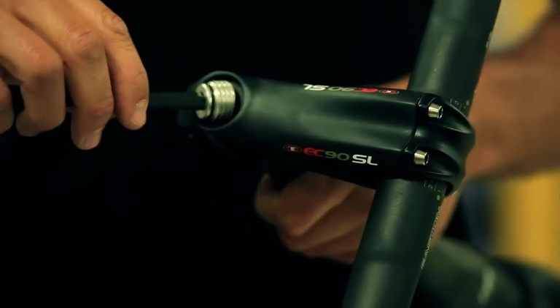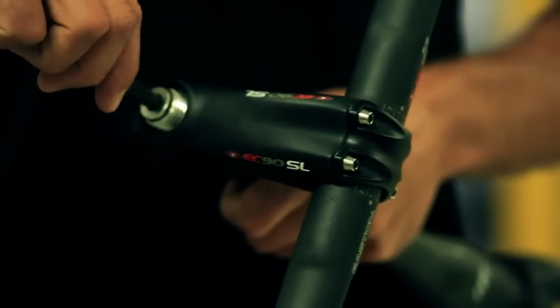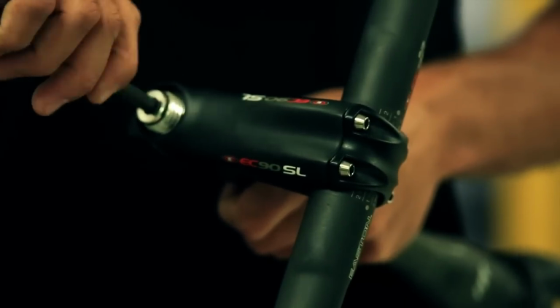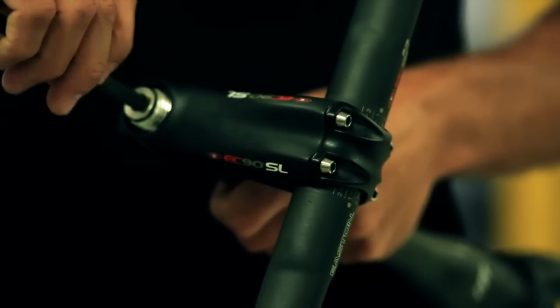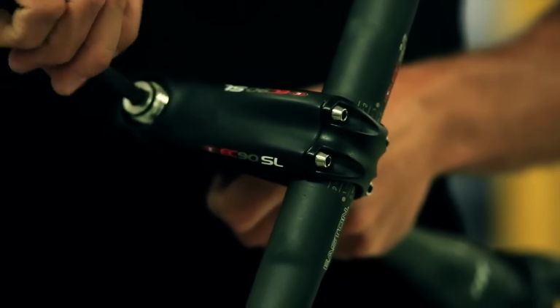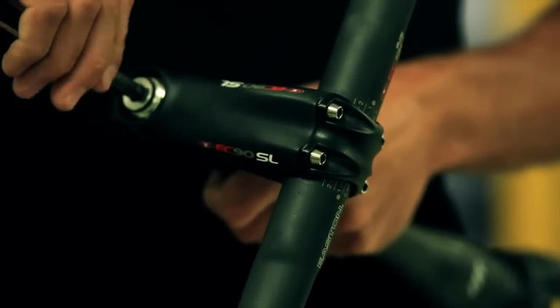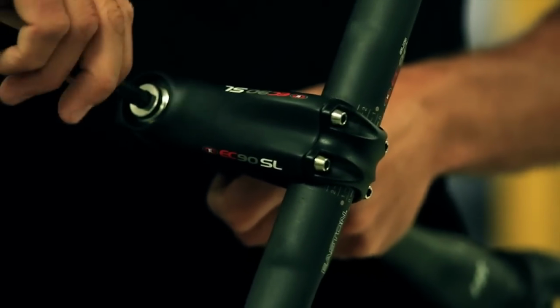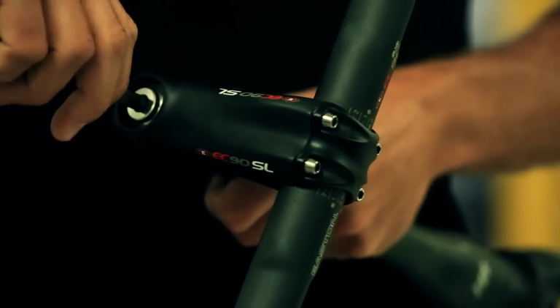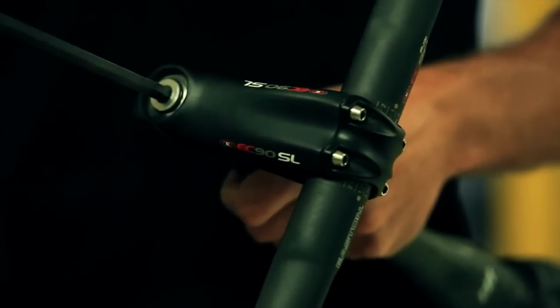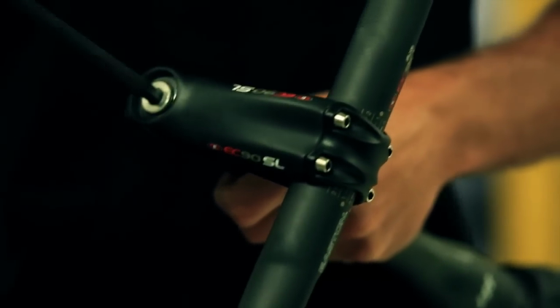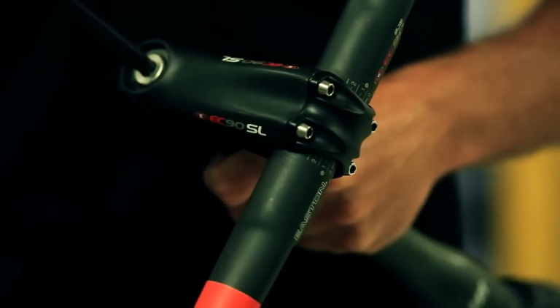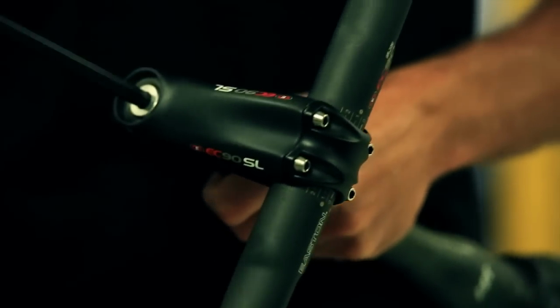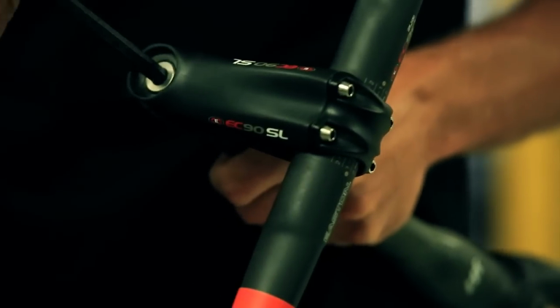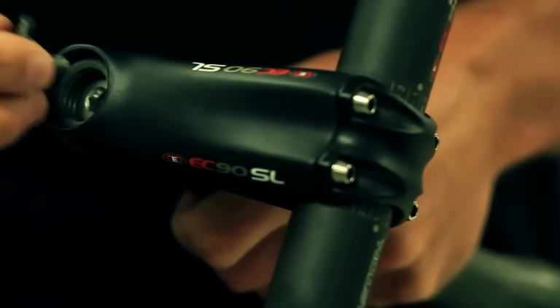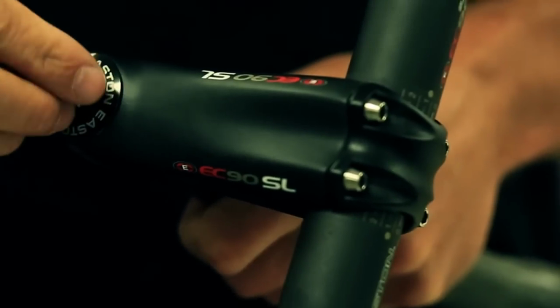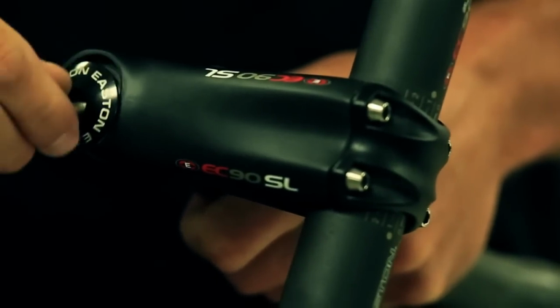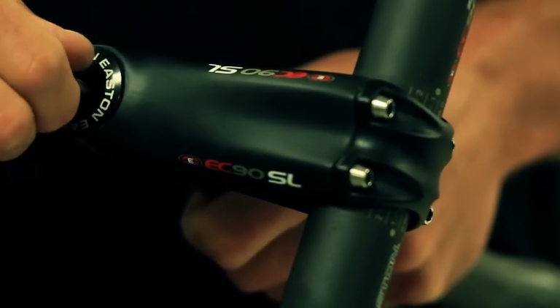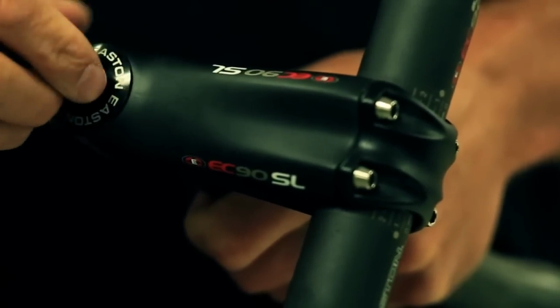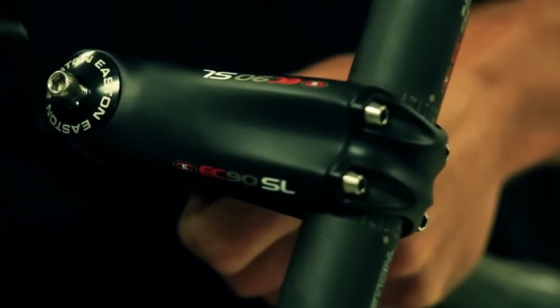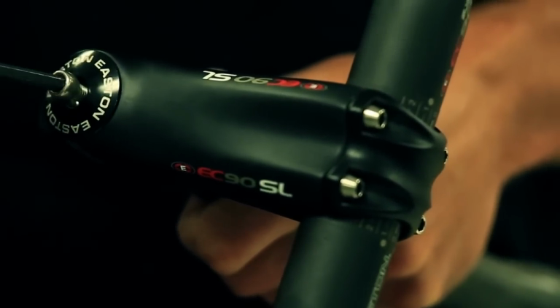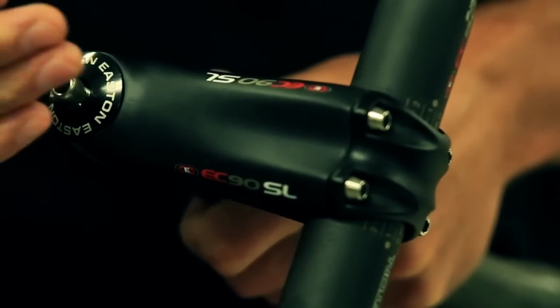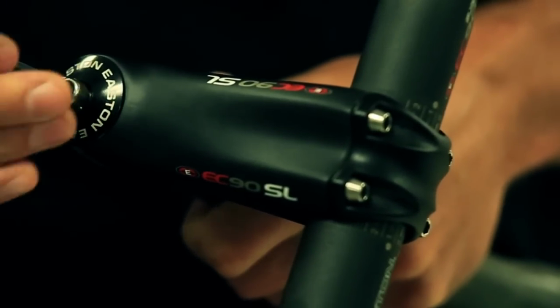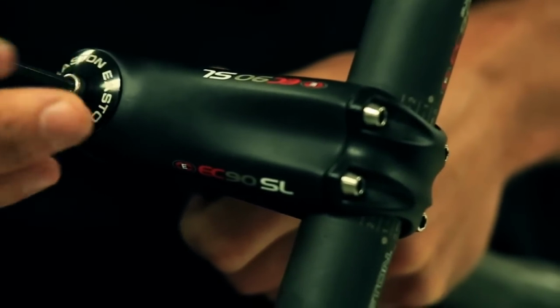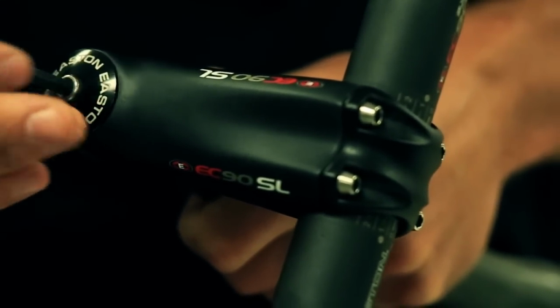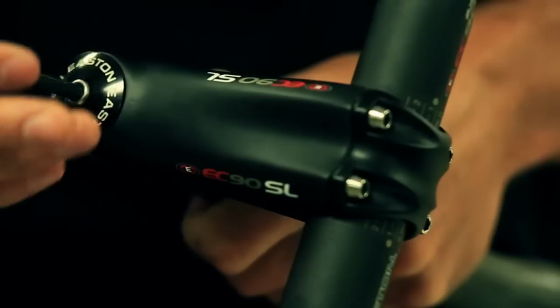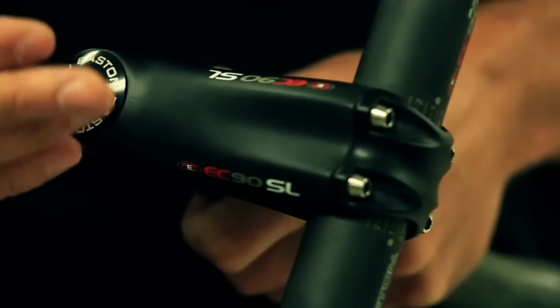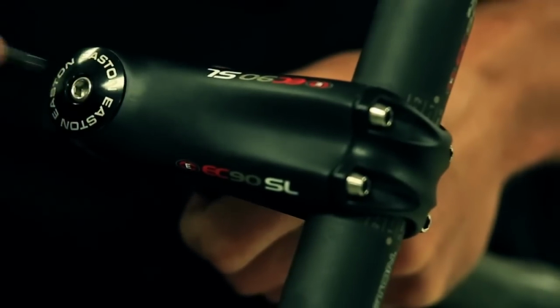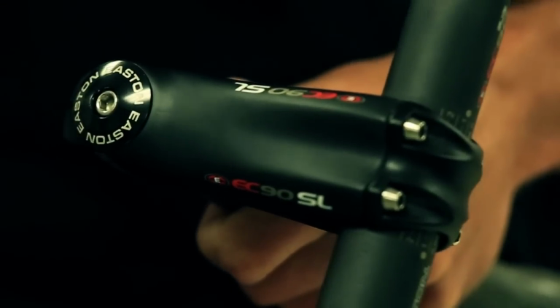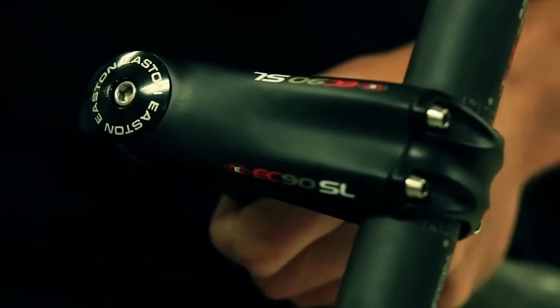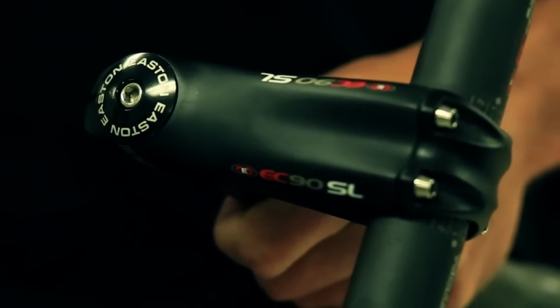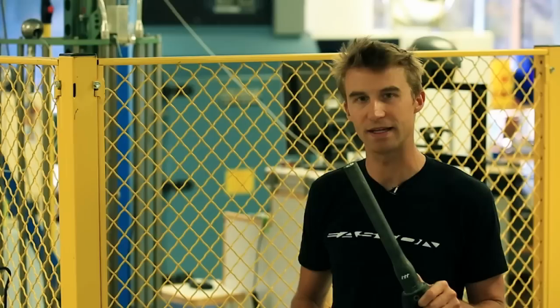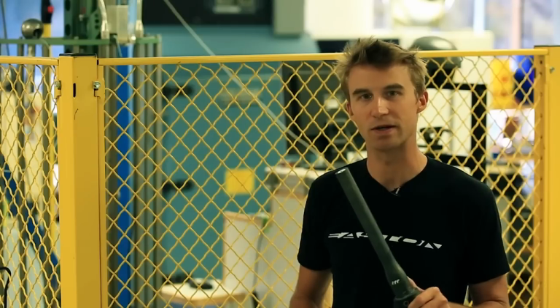You take the included metal nut, thread it right in, and you're done. It makes installing the fork easier and it makes preloading your headset a lot easier. That's ITT, found only on Easton forks.